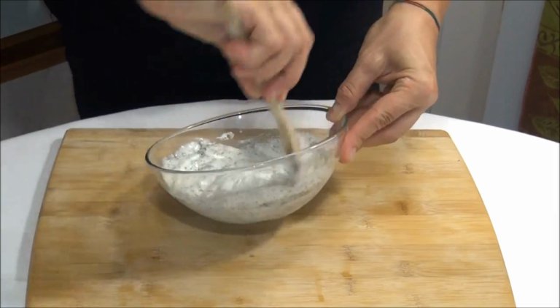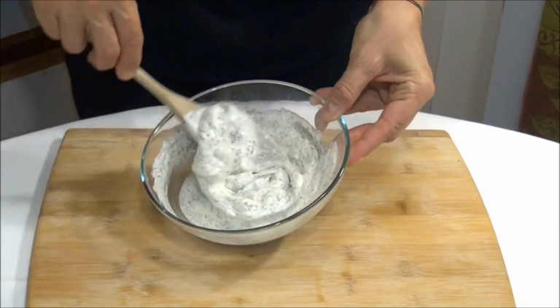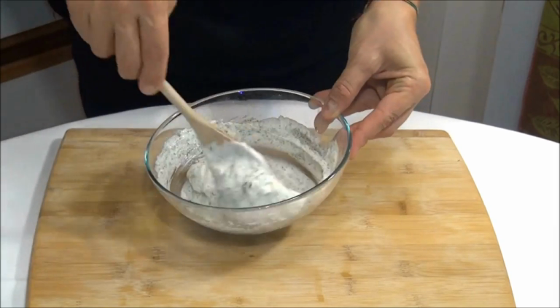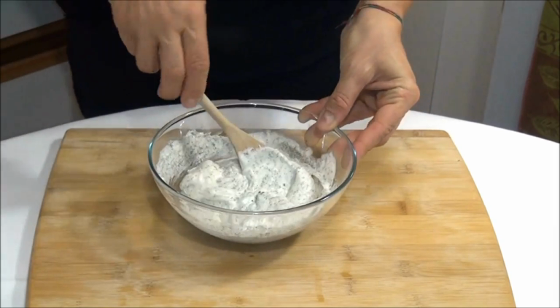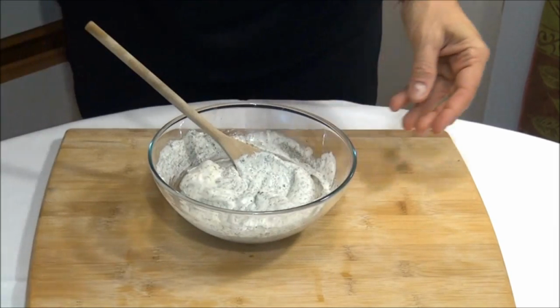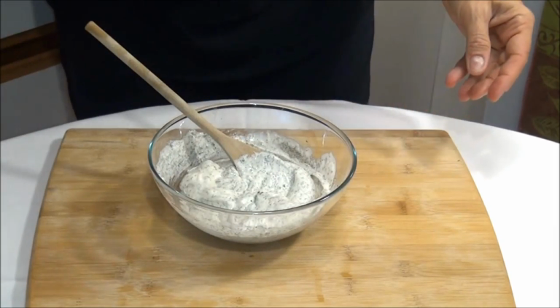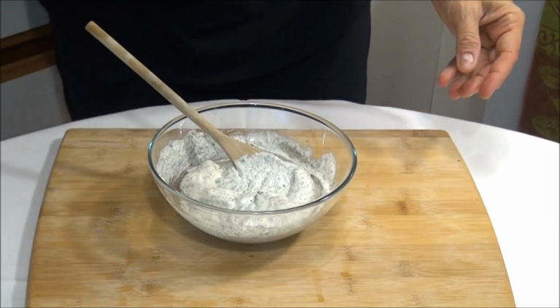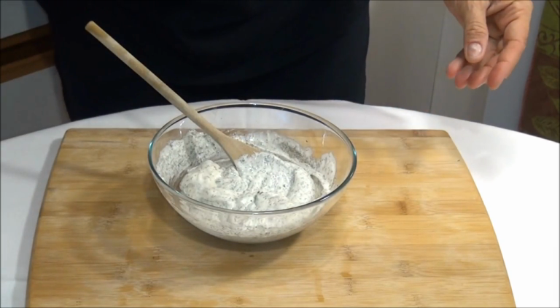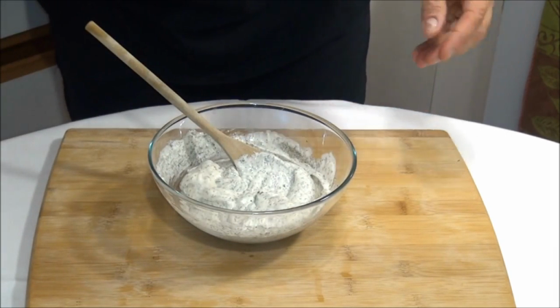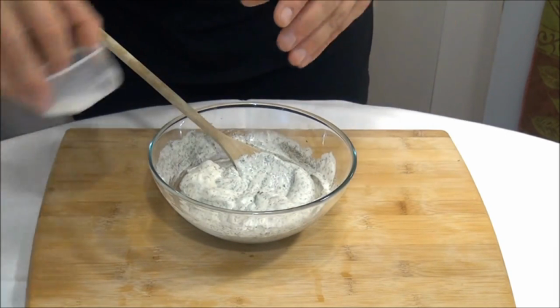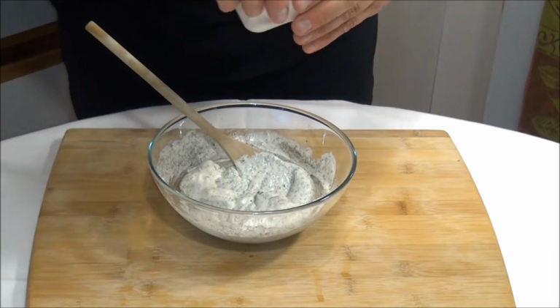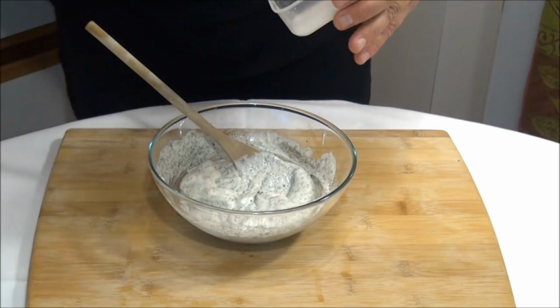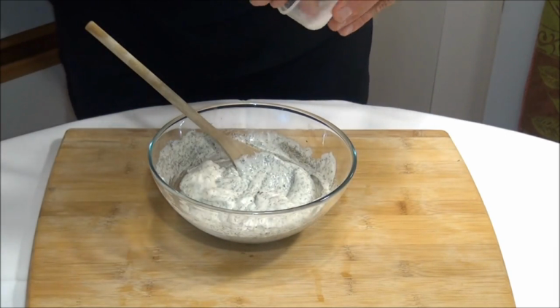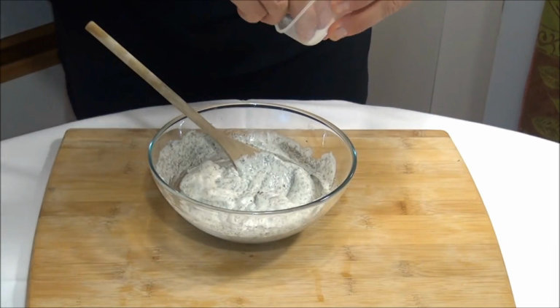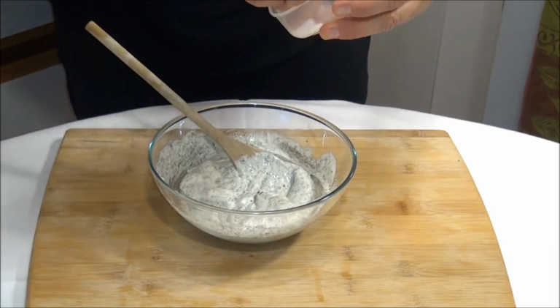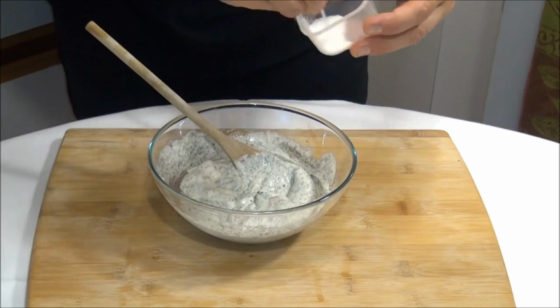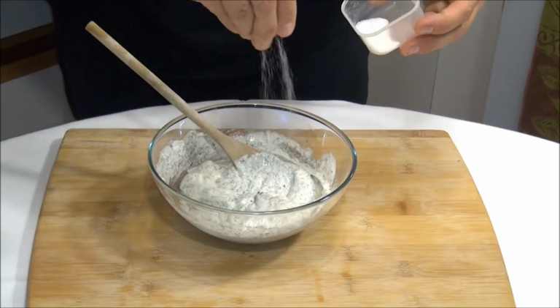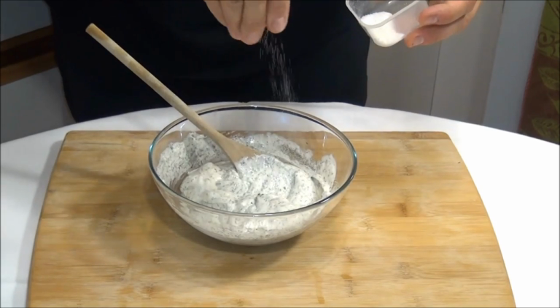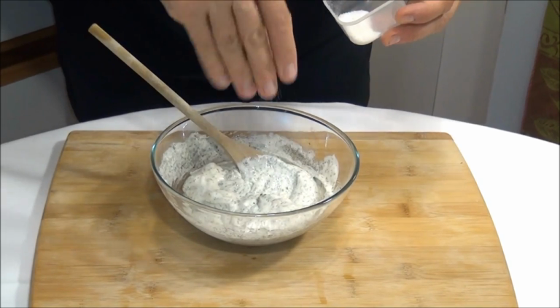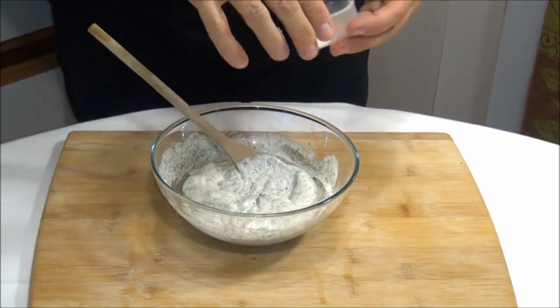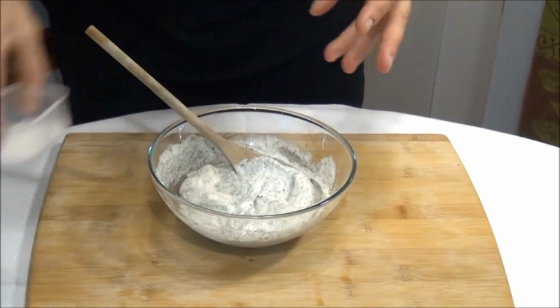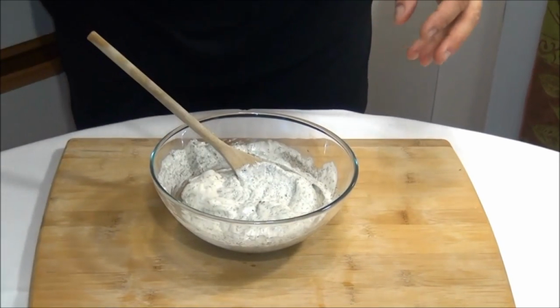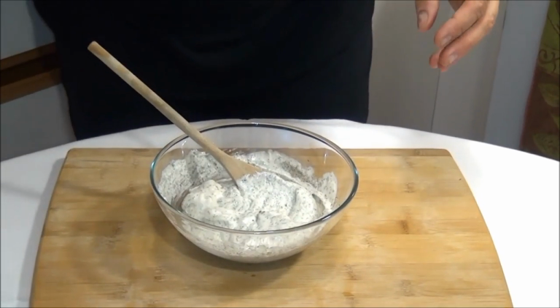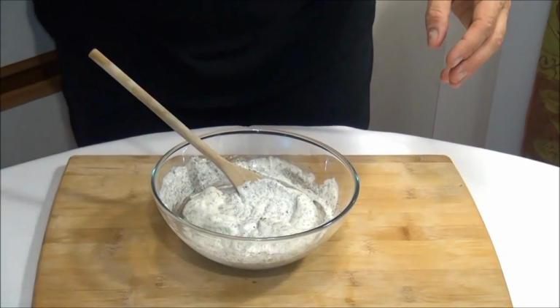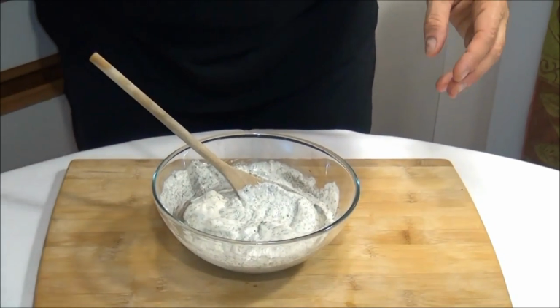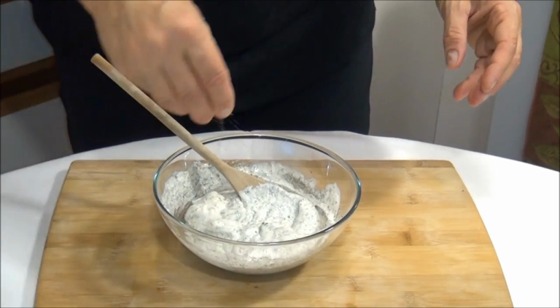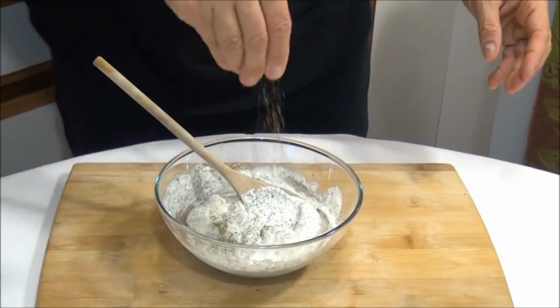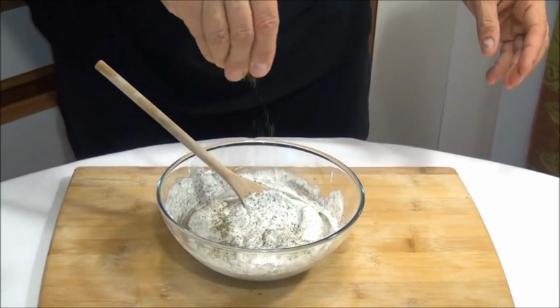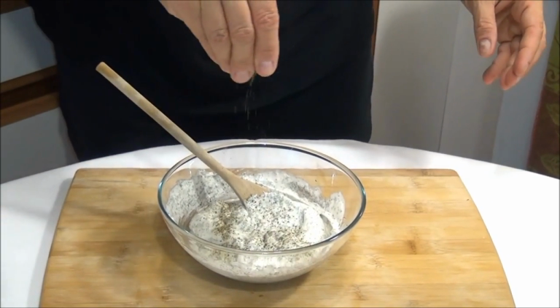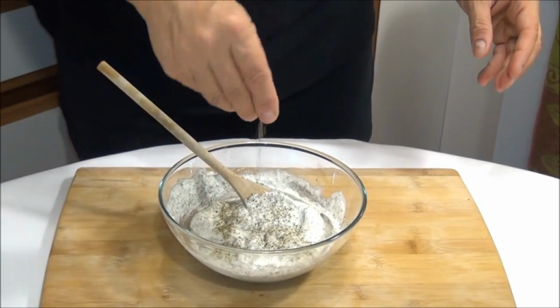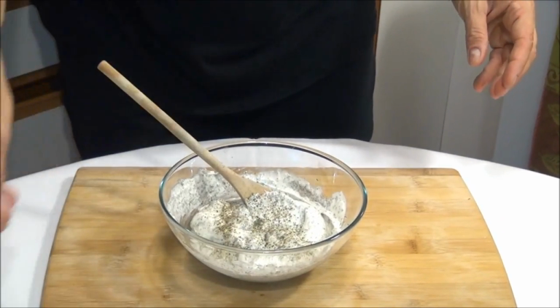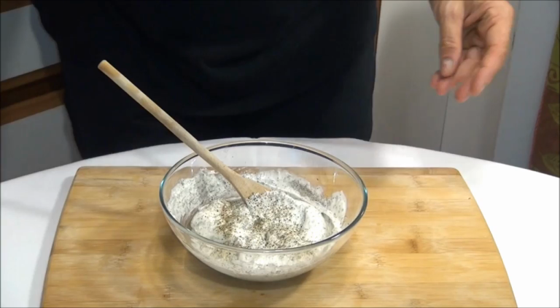Okay, now we add a quarter teaspoon salt and a quarter teaspoon black pepper.